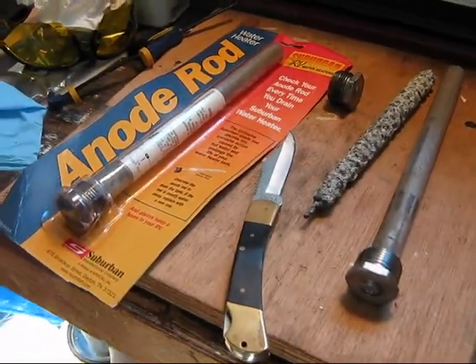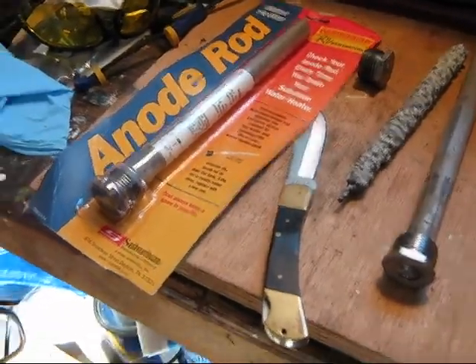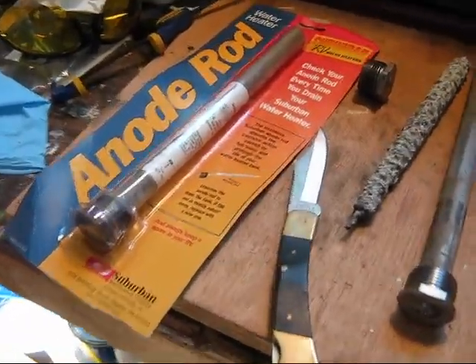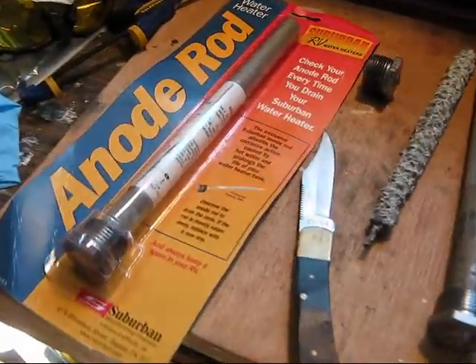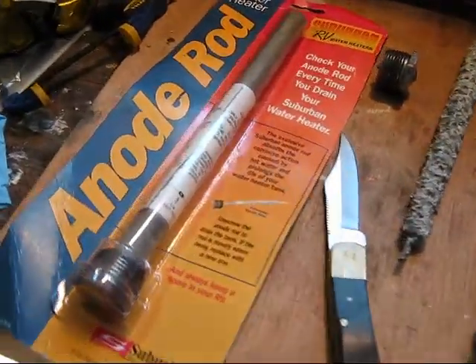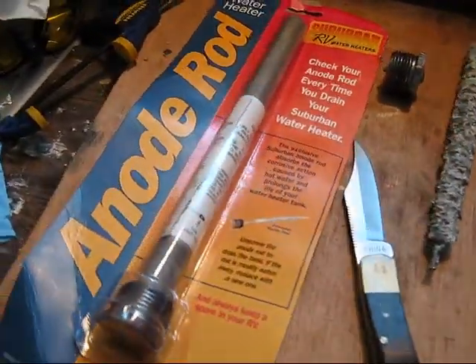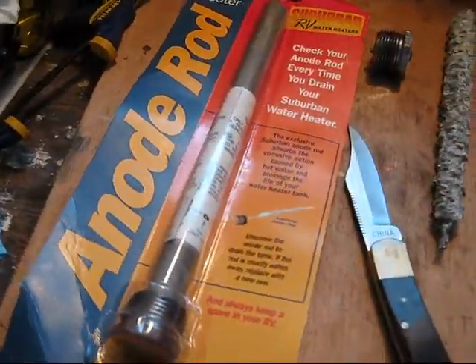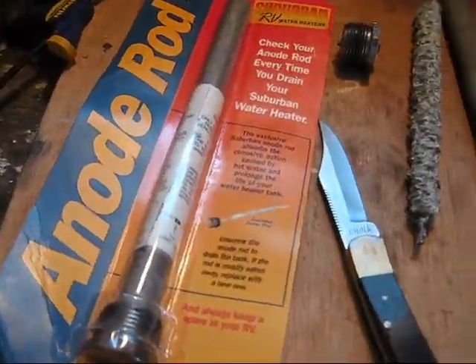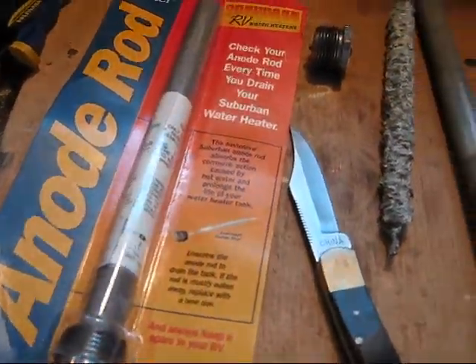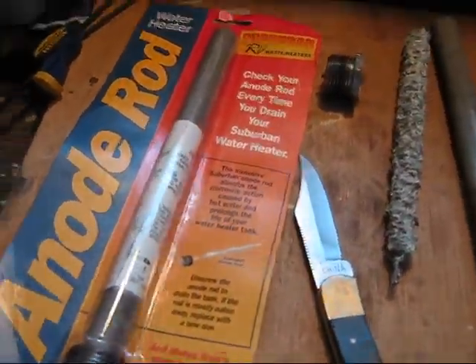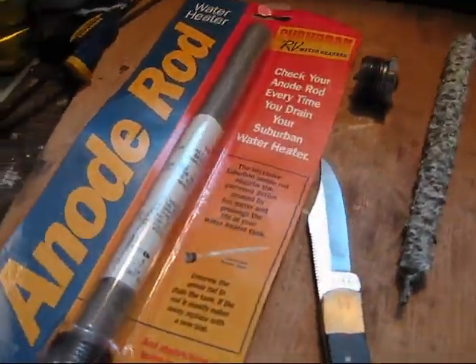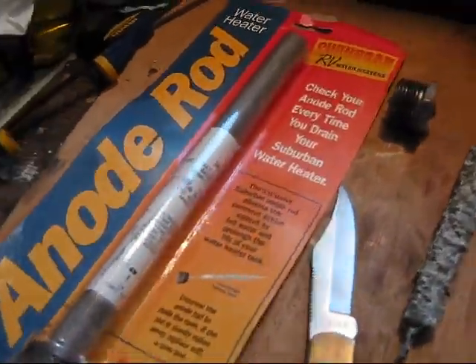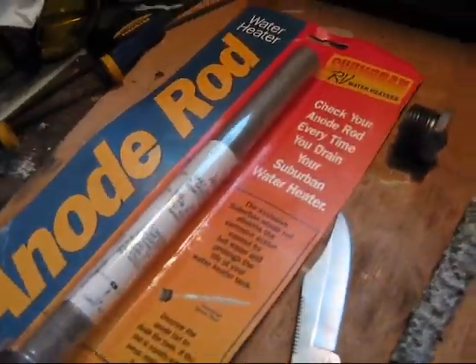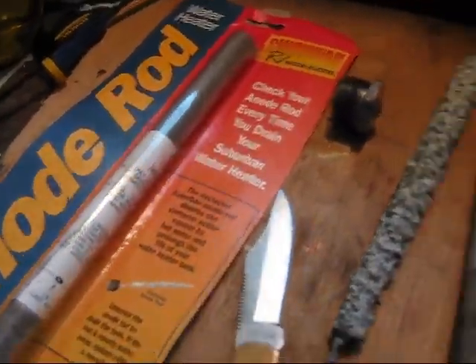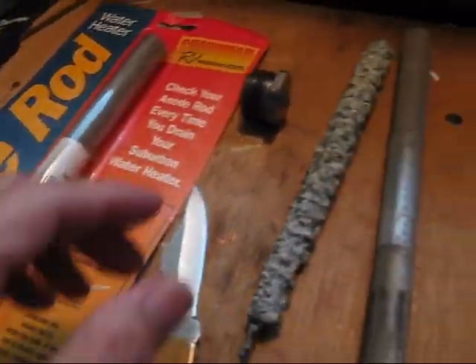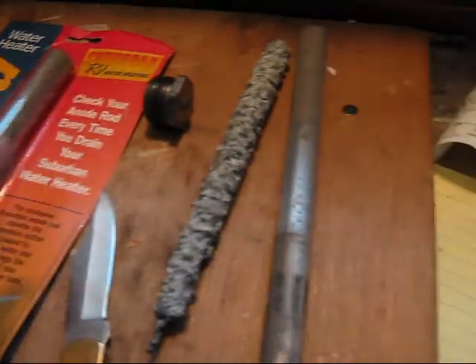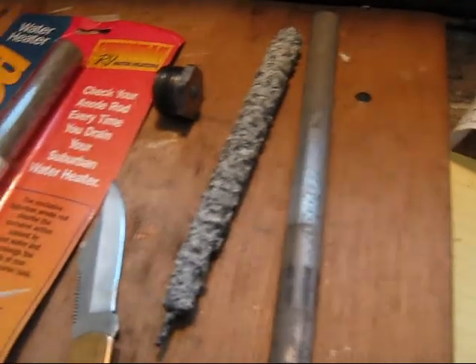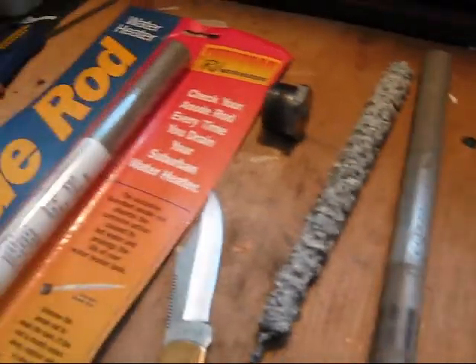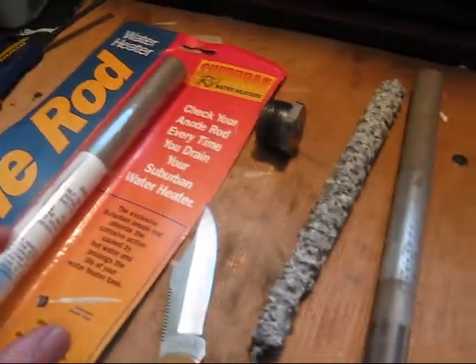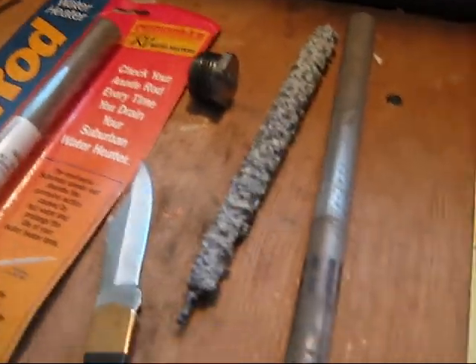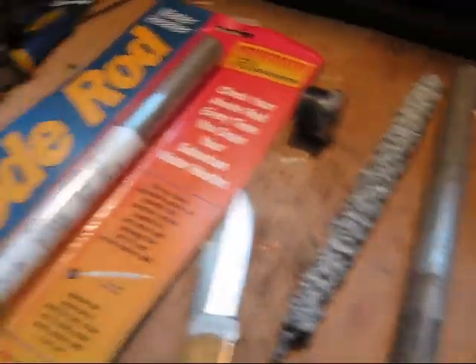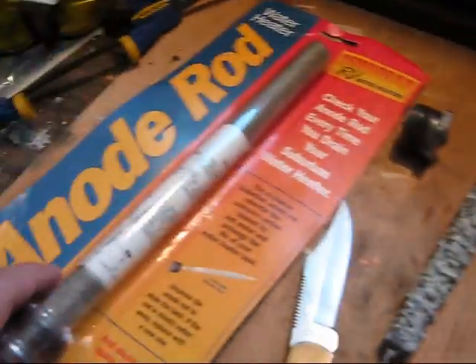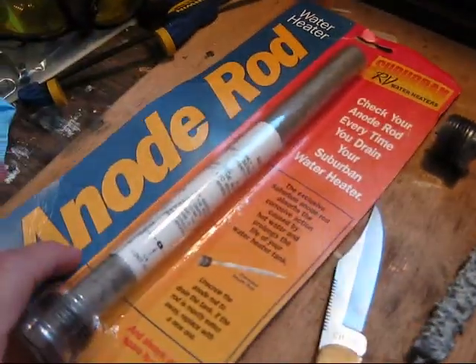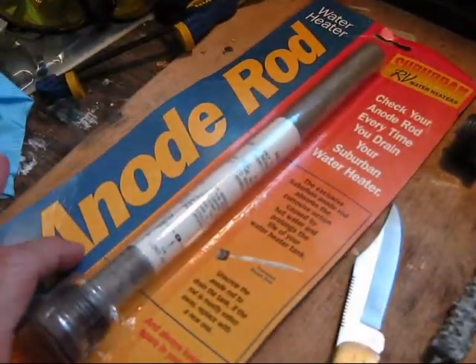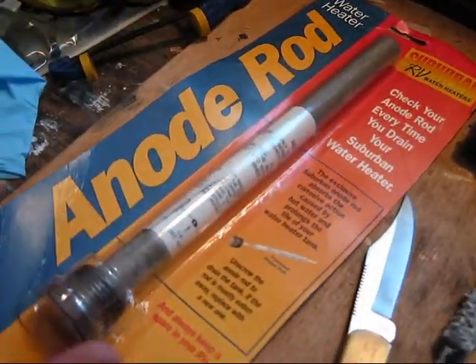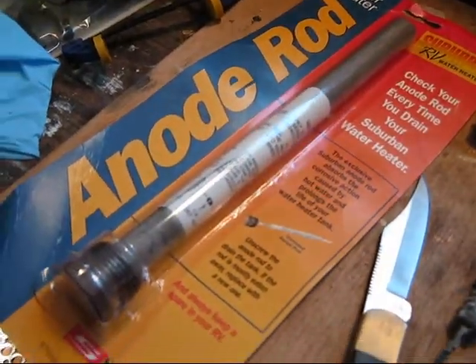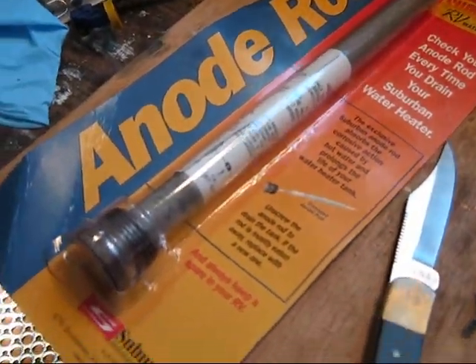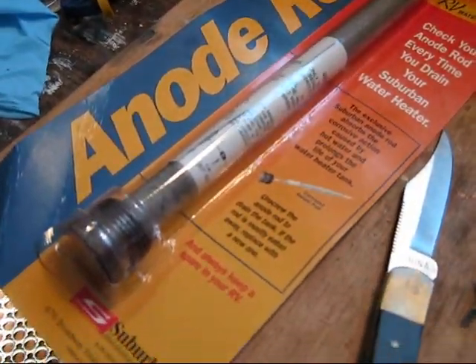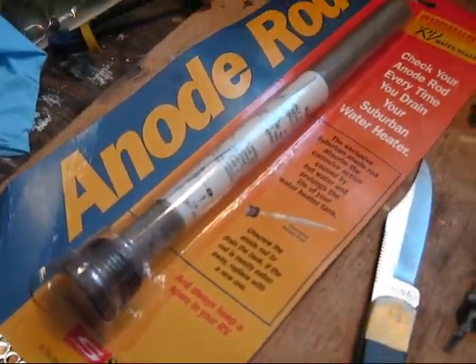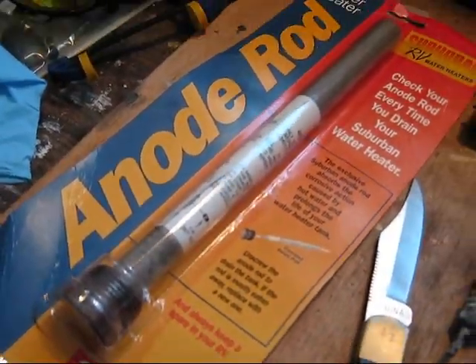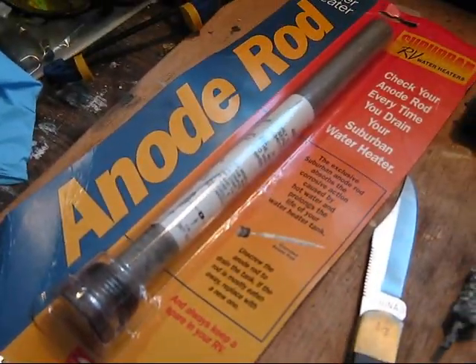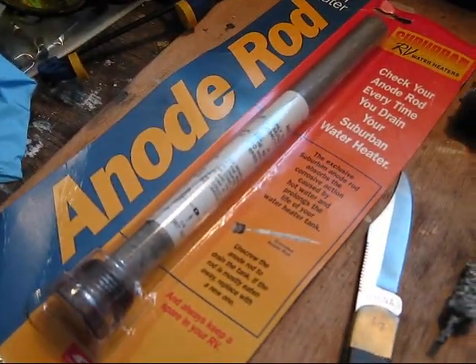Hey there, Casita trailer owners. We're going to talk about your hot water heater anode rod a little bit.